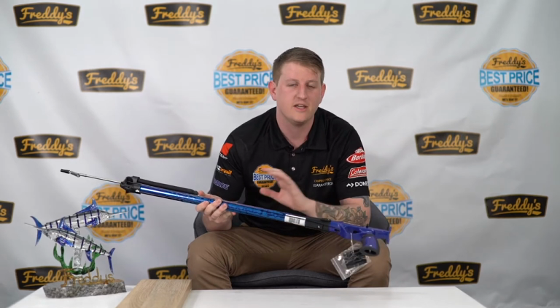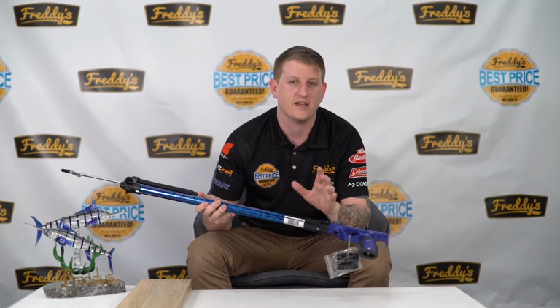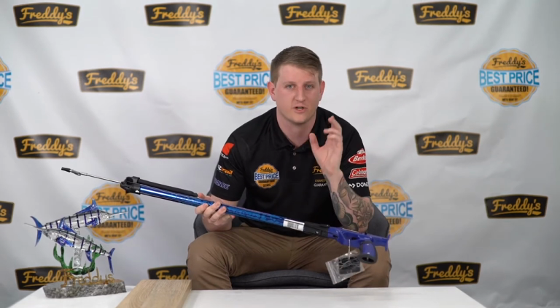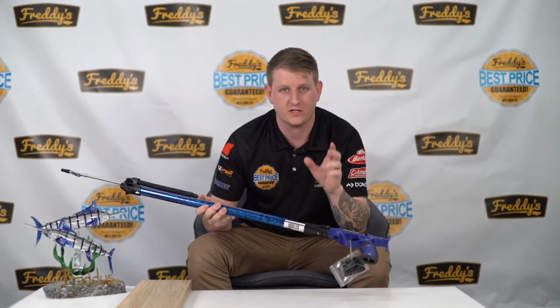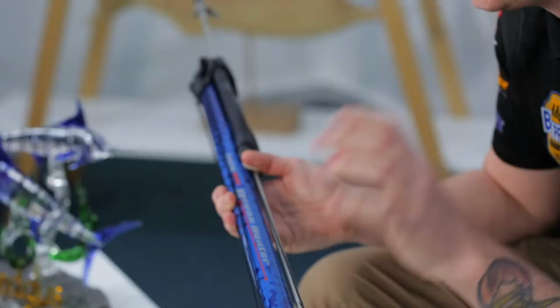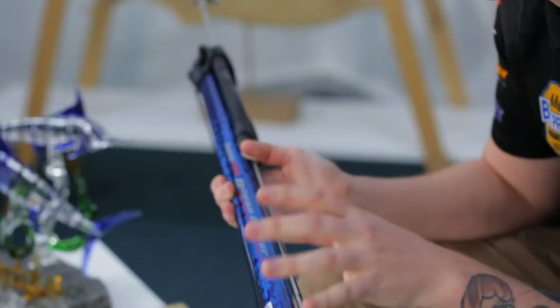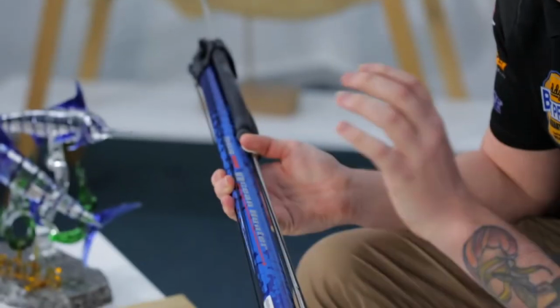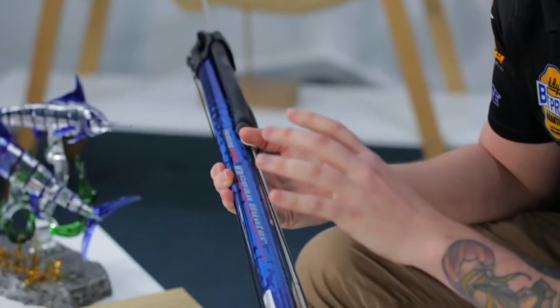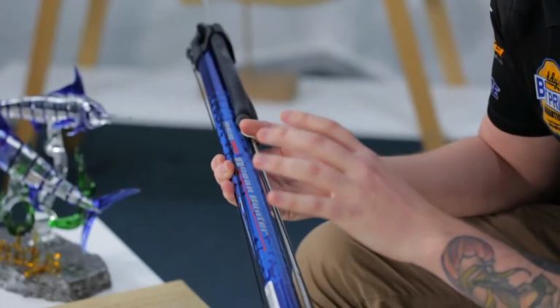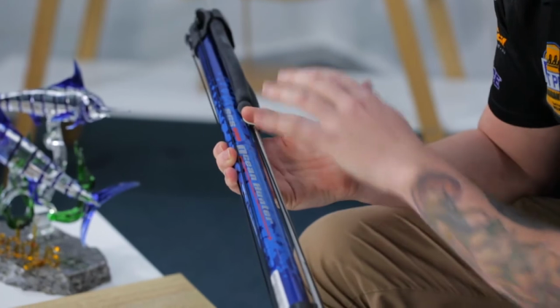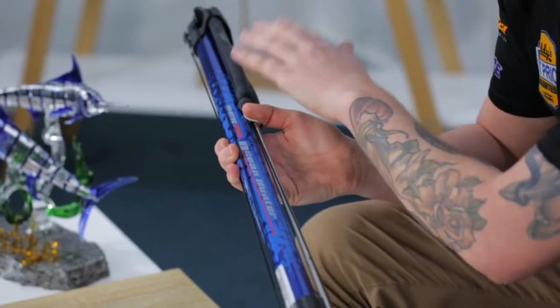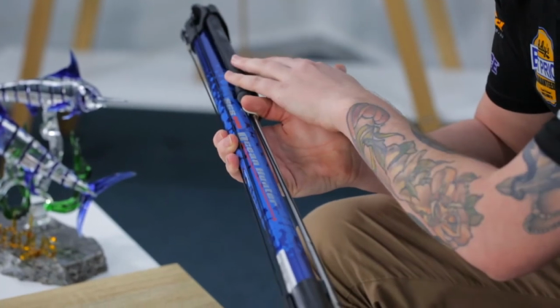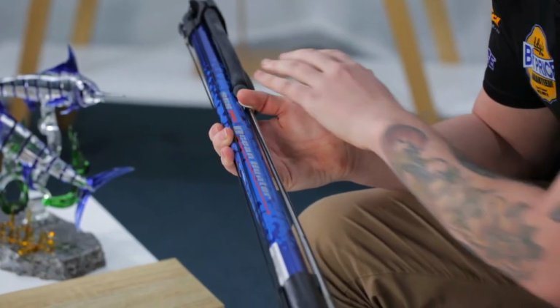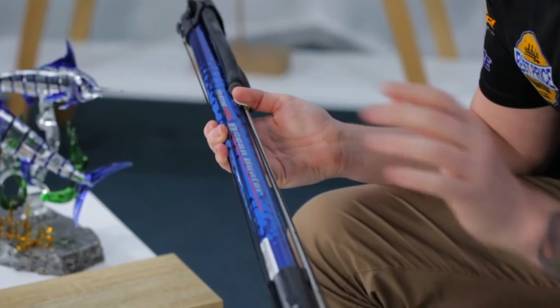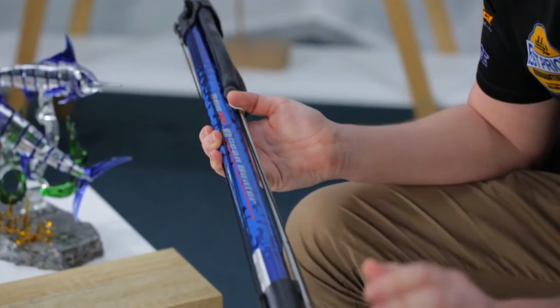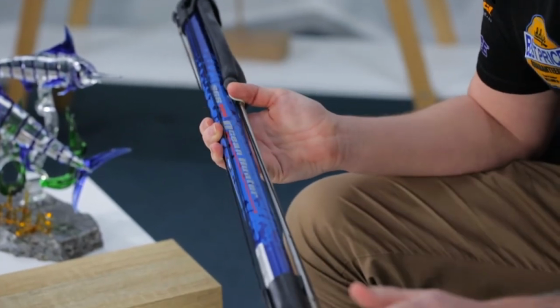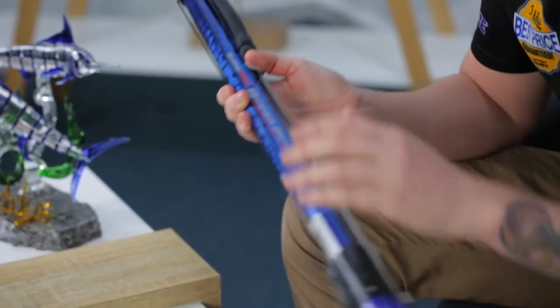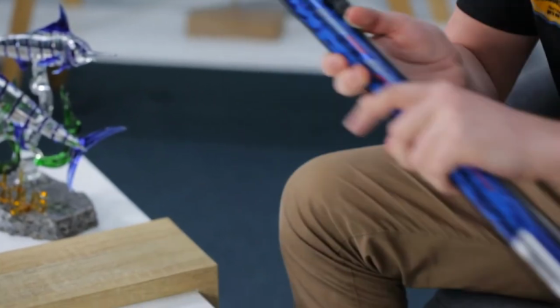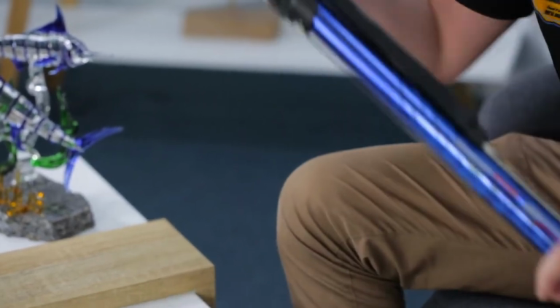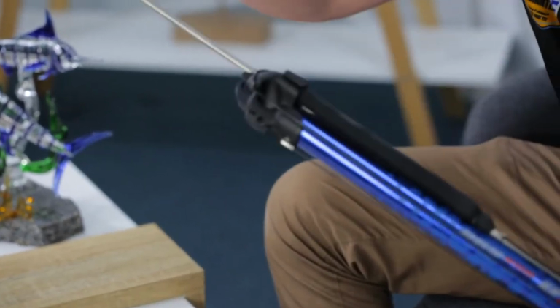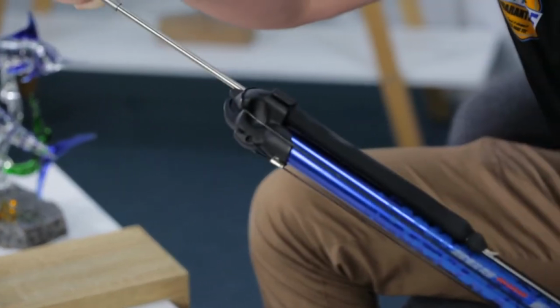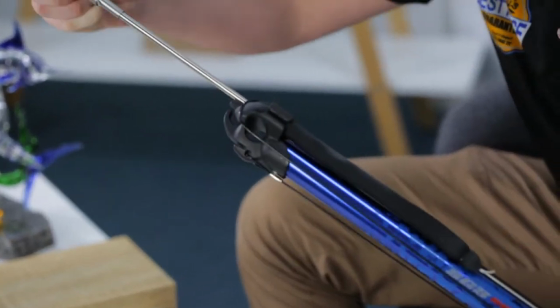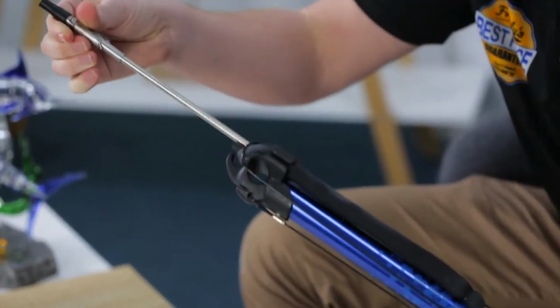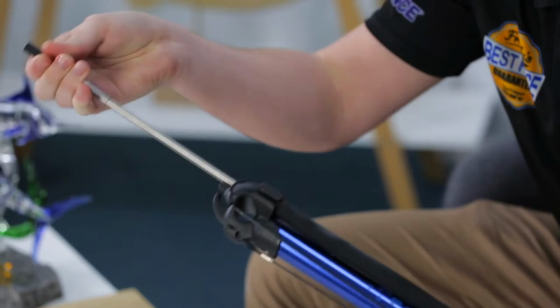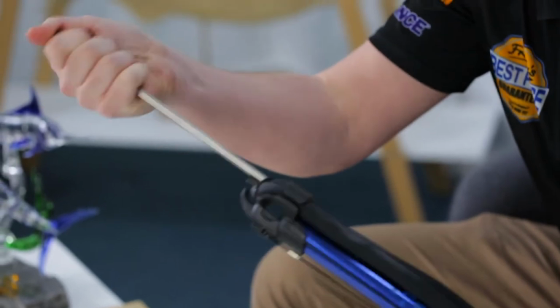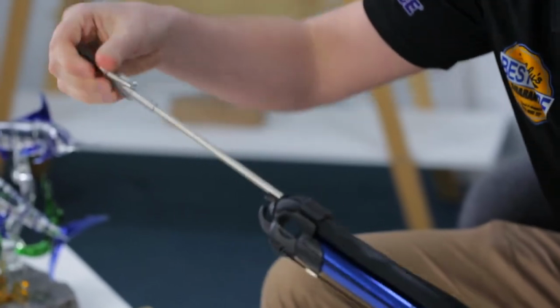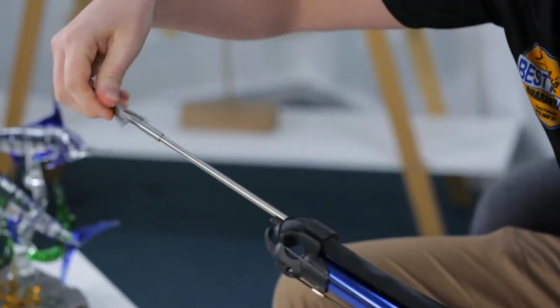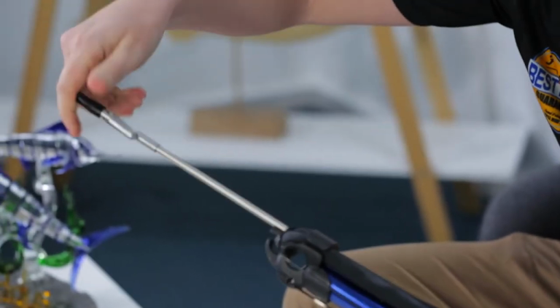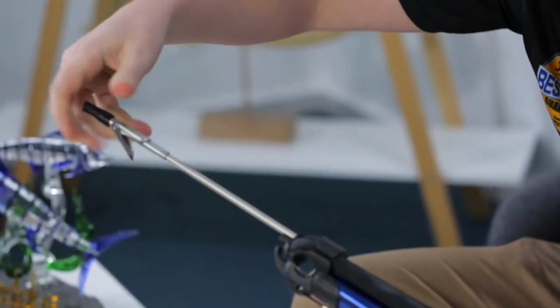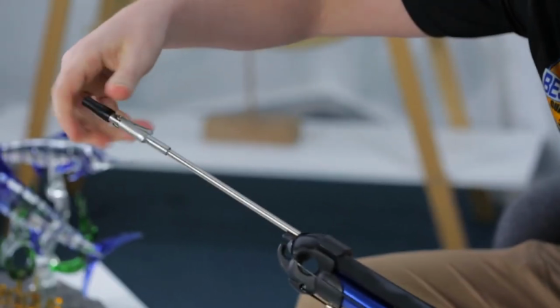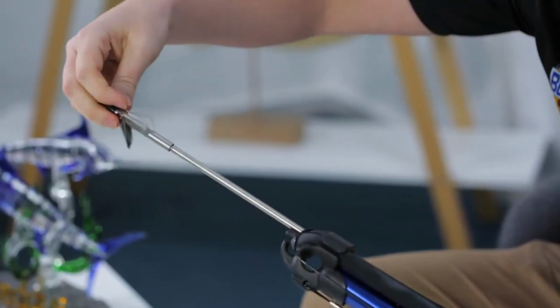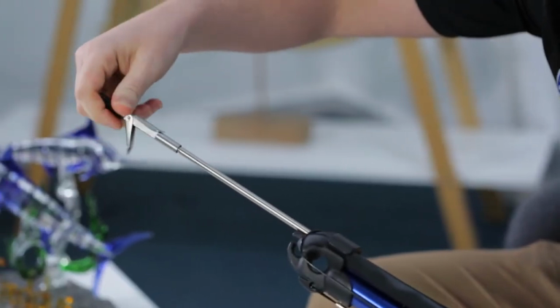This here comes in a range from 600 to 1200, 16mm rubbers, really good safety mech, and they've actually got a screw-off tip. So basically you can replace that if you need to.